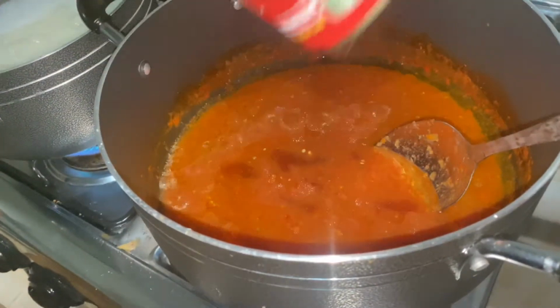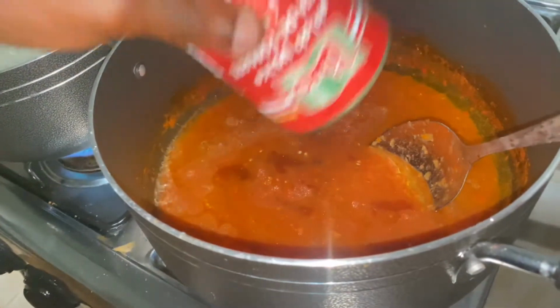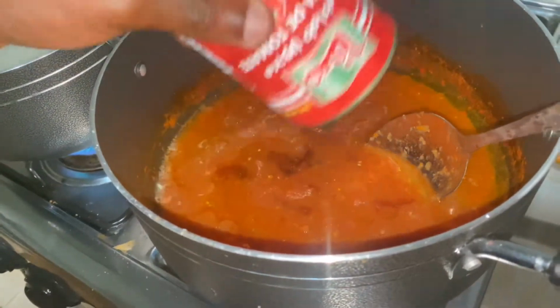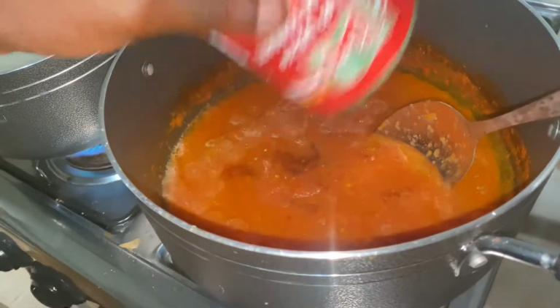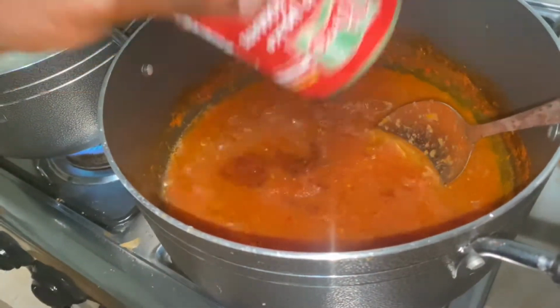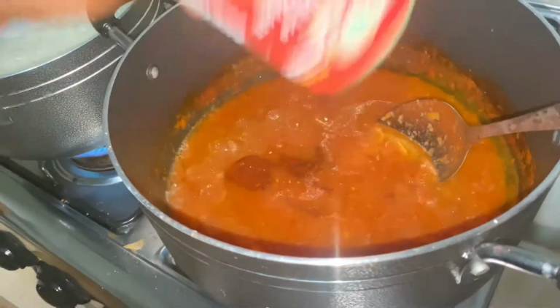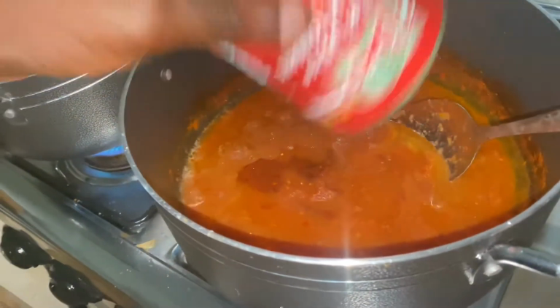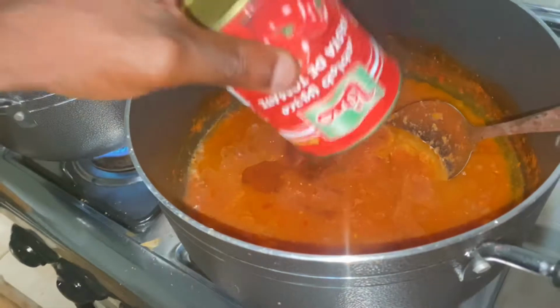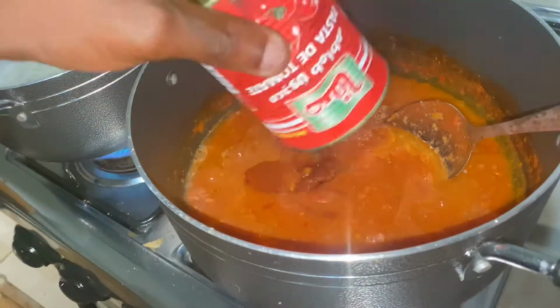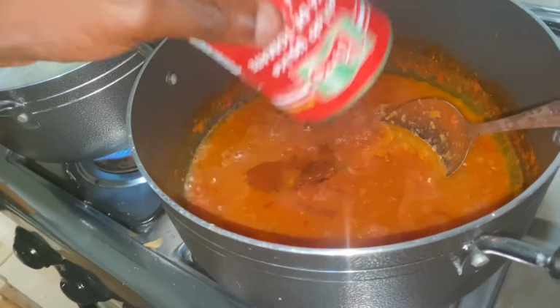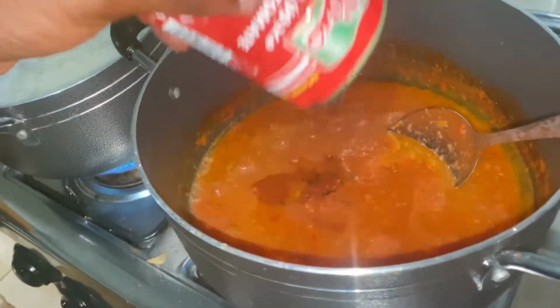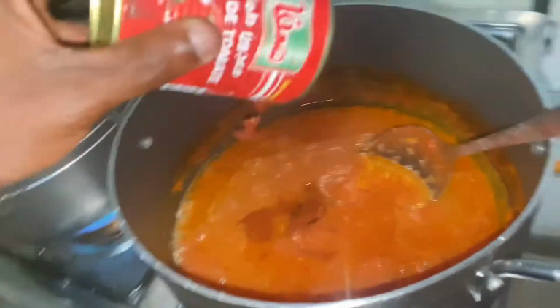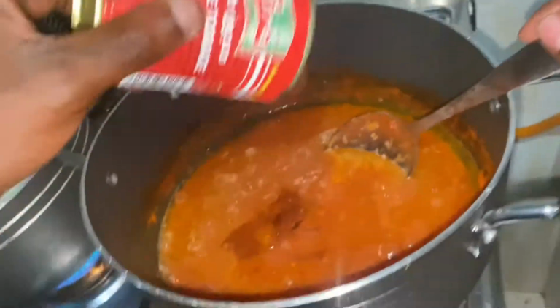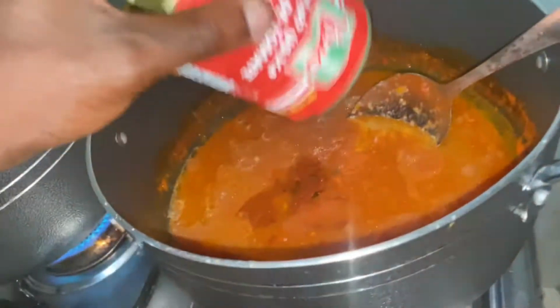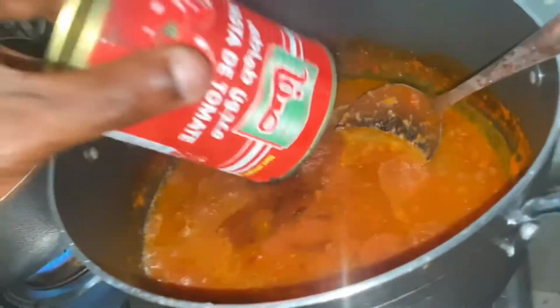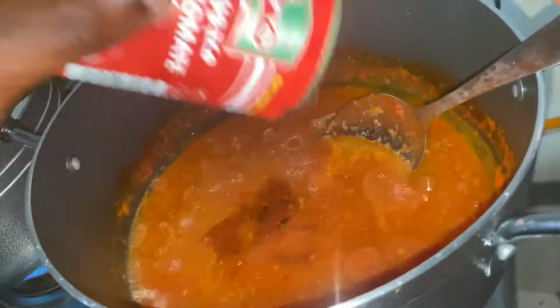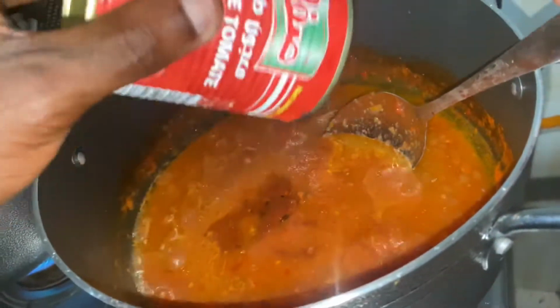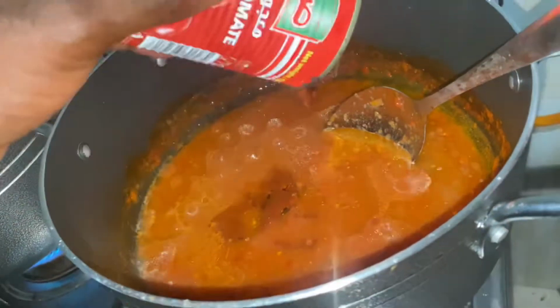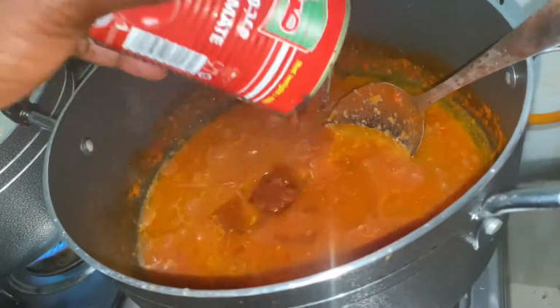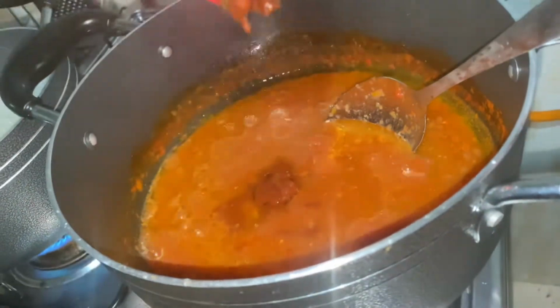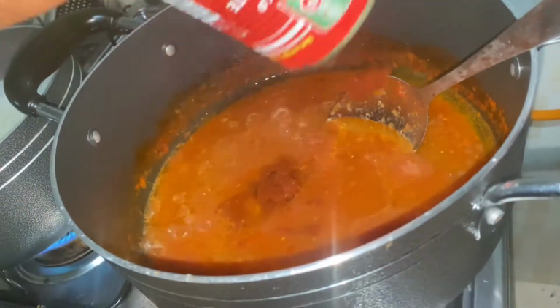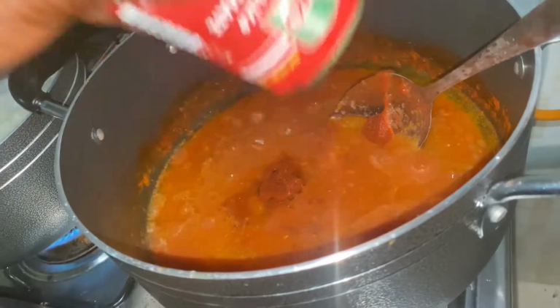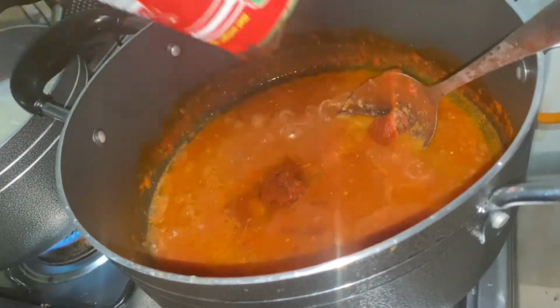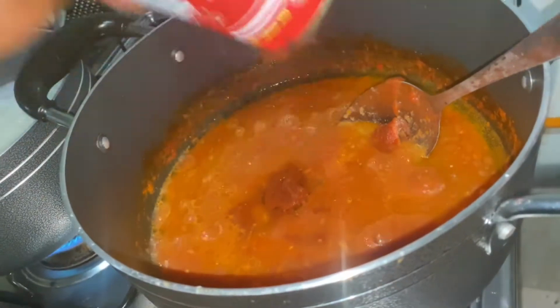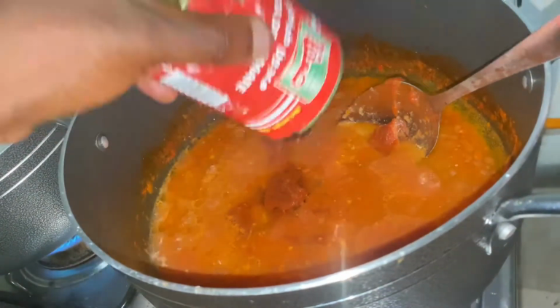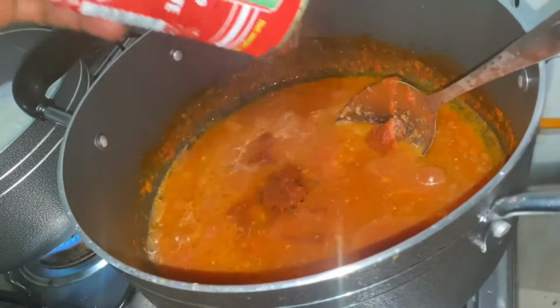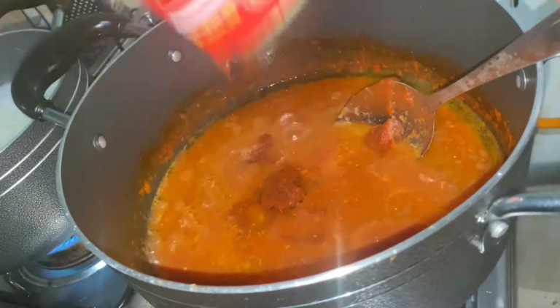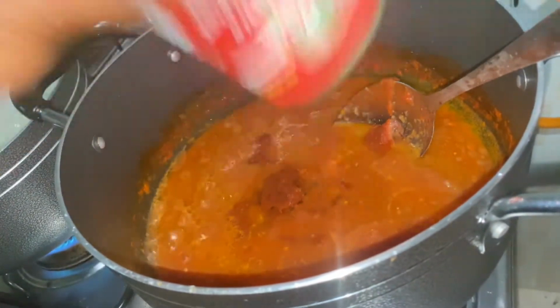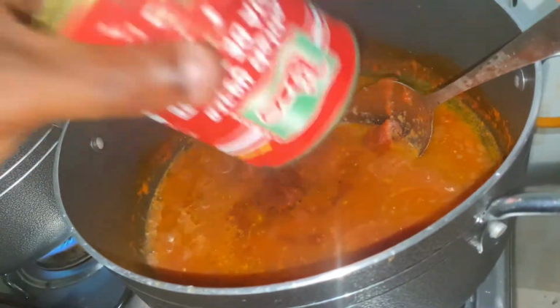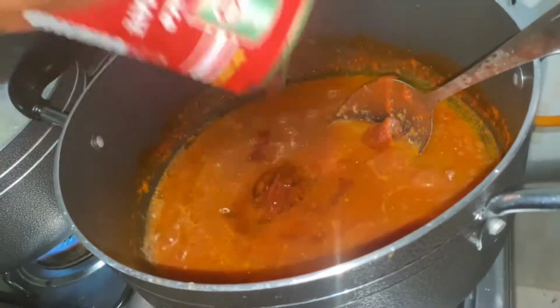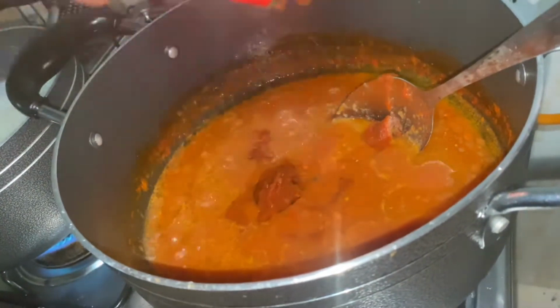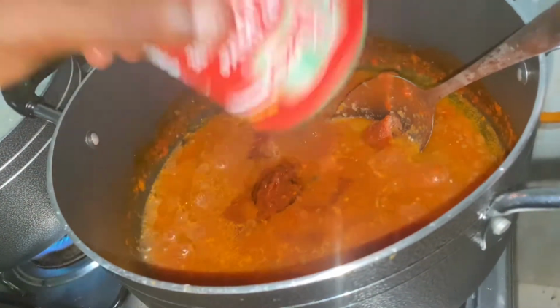I'm going to add in my tomato paste, which is going to give it a nice beautiful reddish color and make it even thicker. Do not ever make your stew without adding tomato paste — that's something very essential.